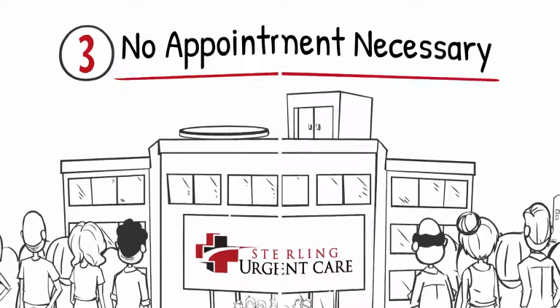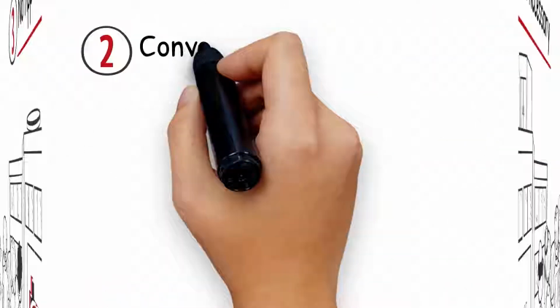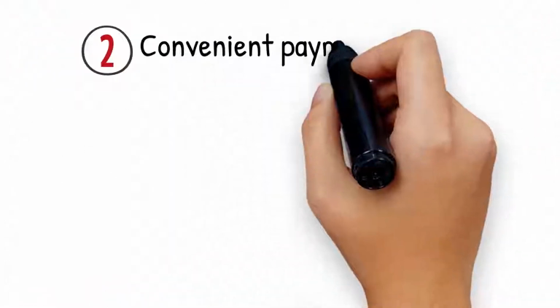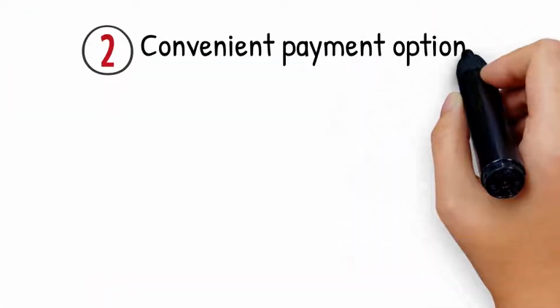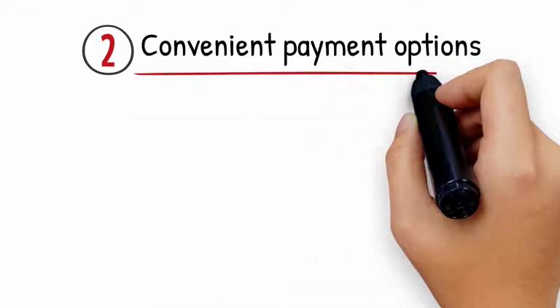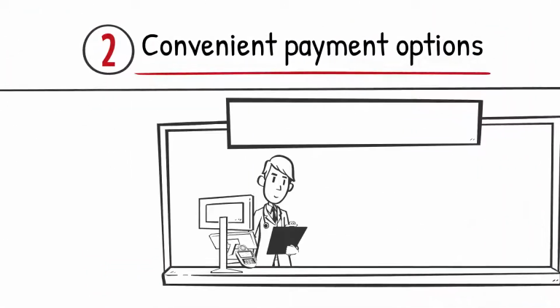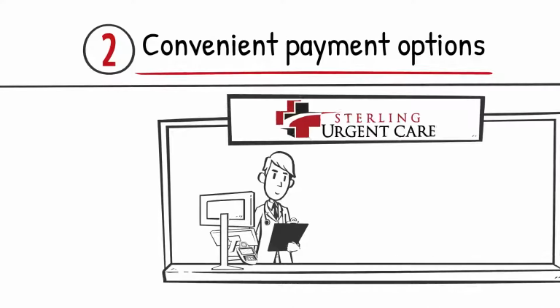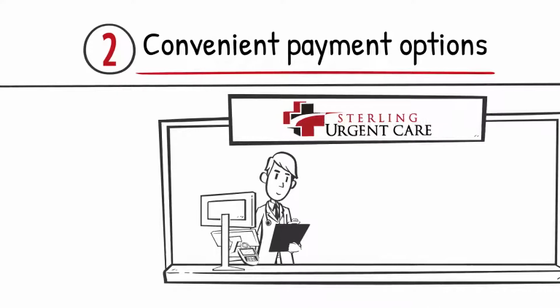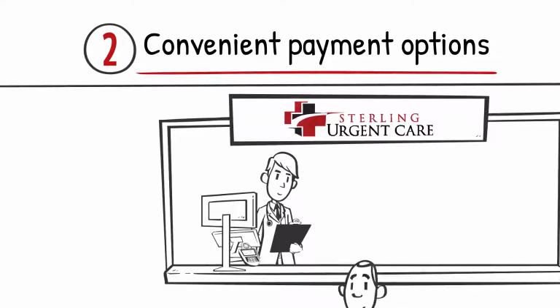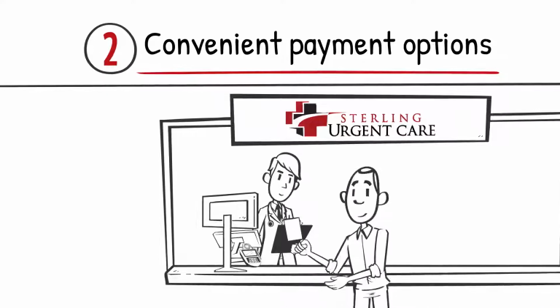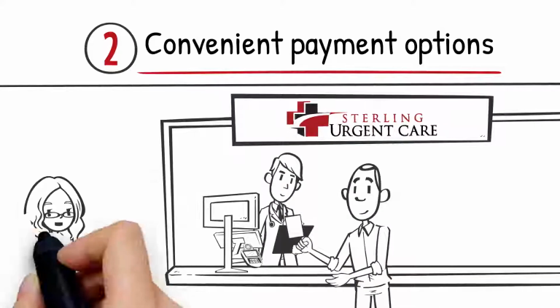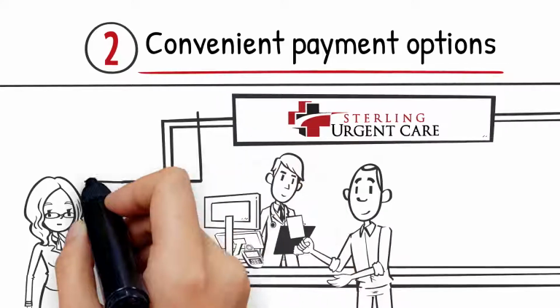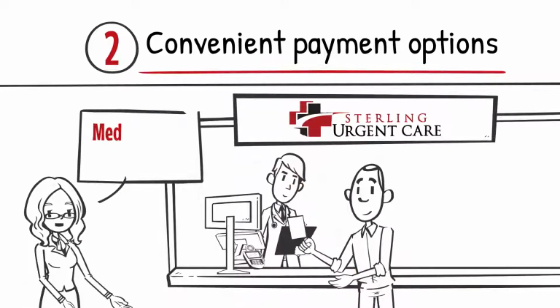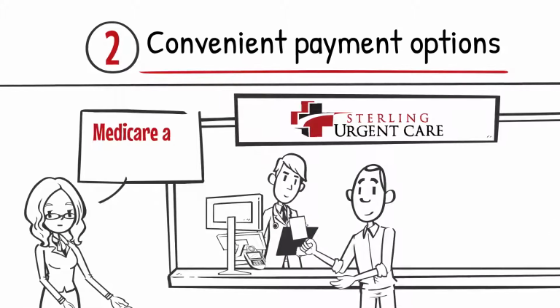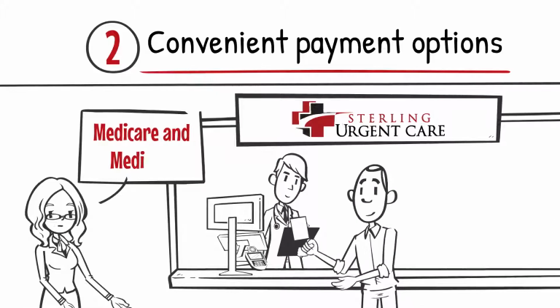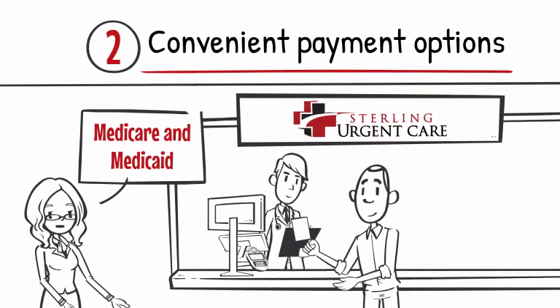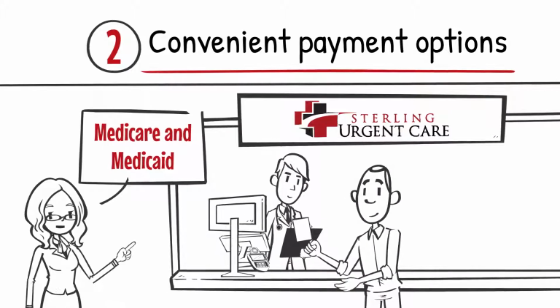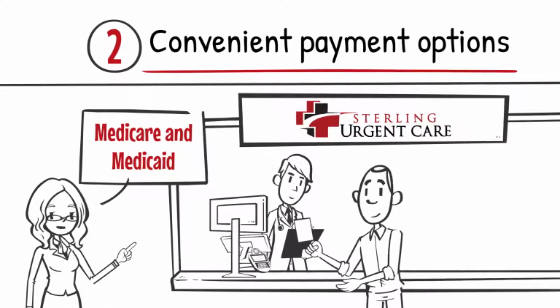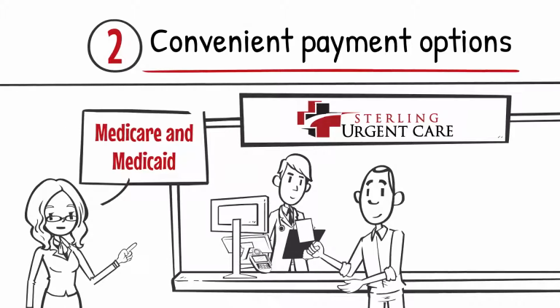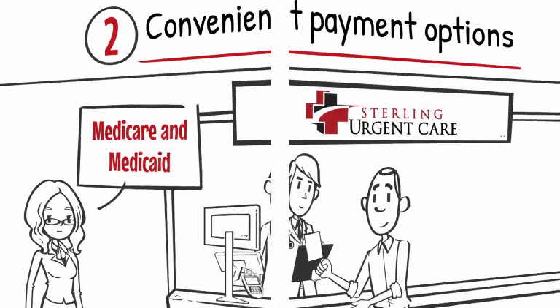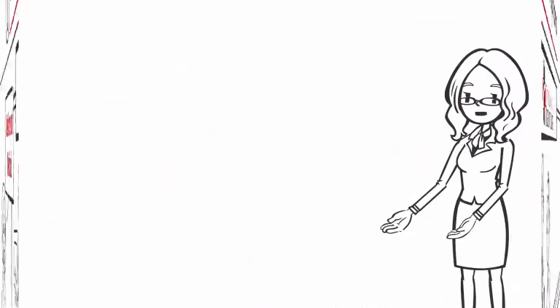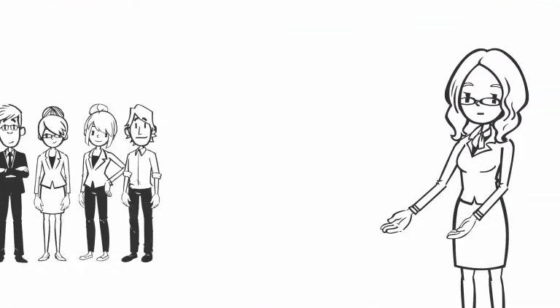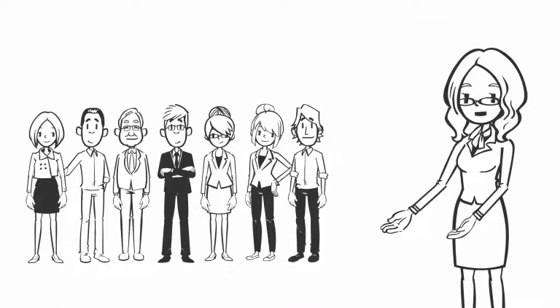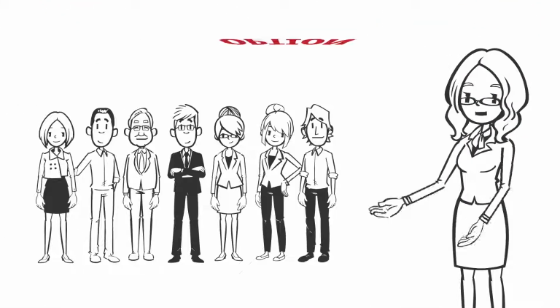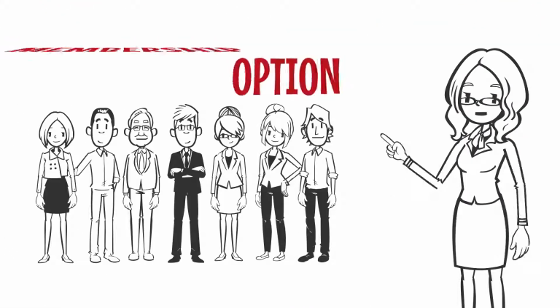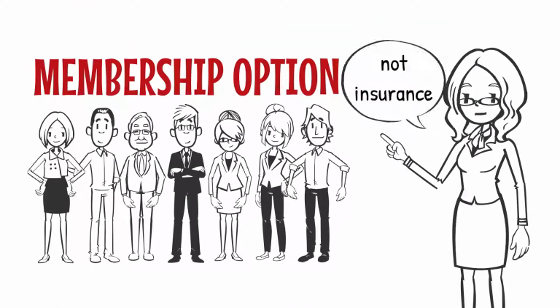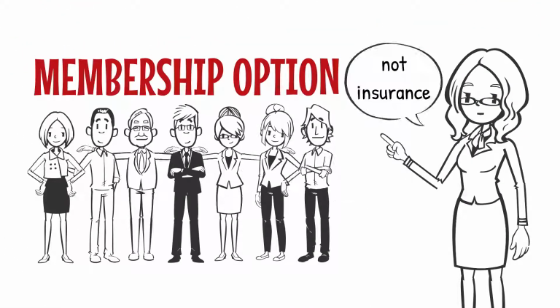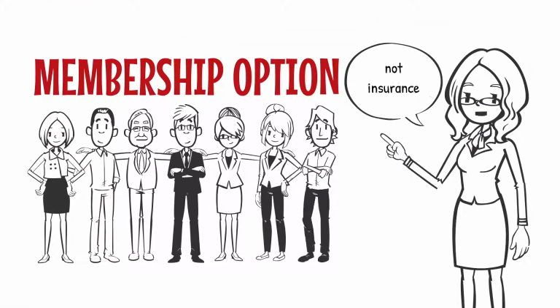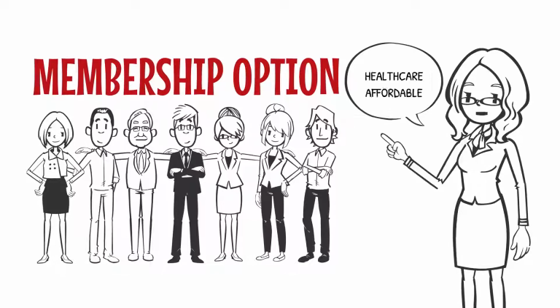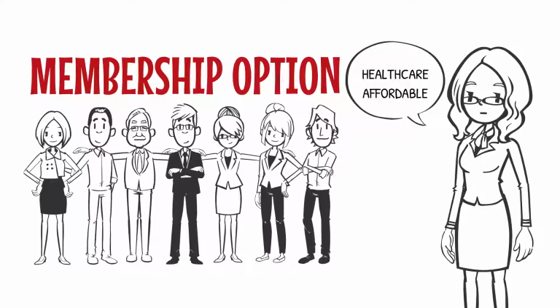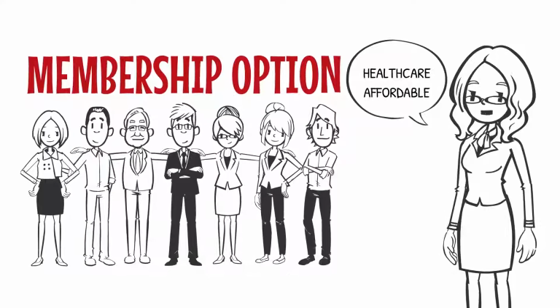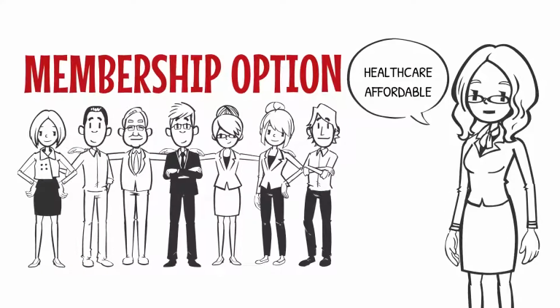Number 2: Convenient Payment Options. Sterling Urgent Care accepts major credit cards as well as many insurance plans, to include Medicare and Medicaid. In addition, Sterling also offers a membership option that is not insurance but makes health care affordable.